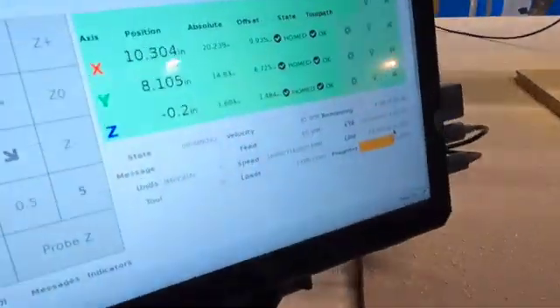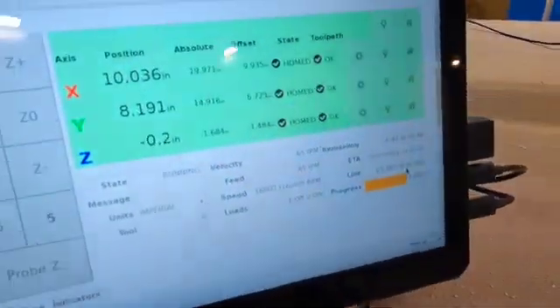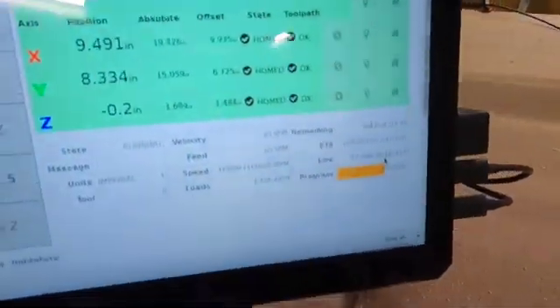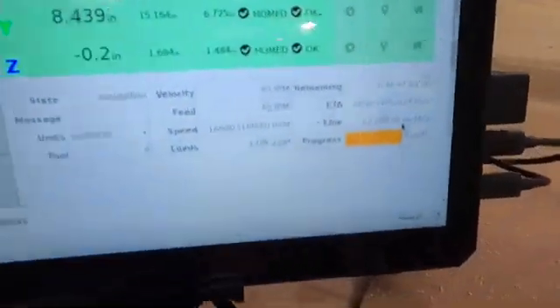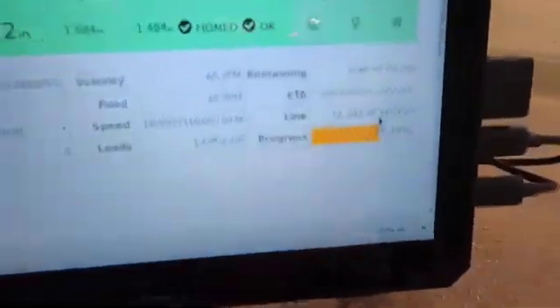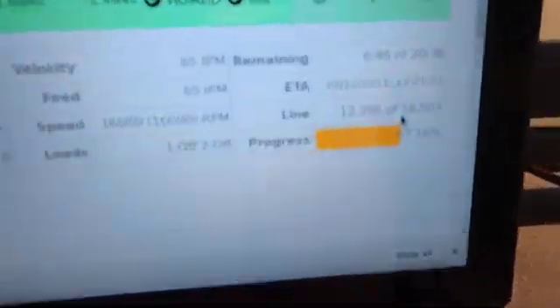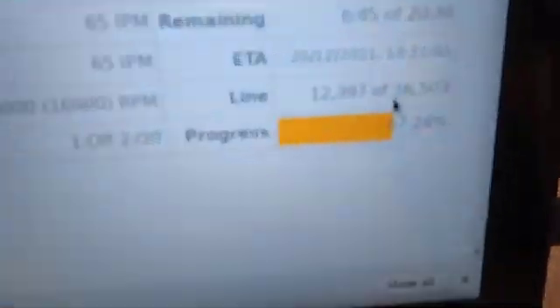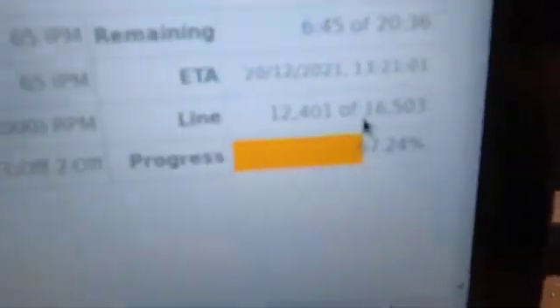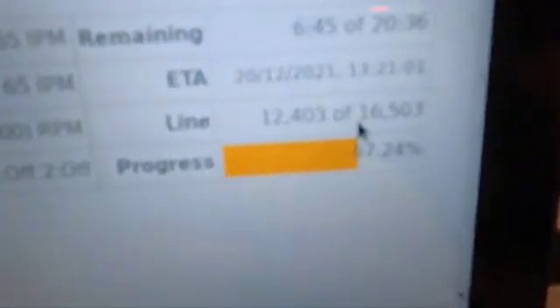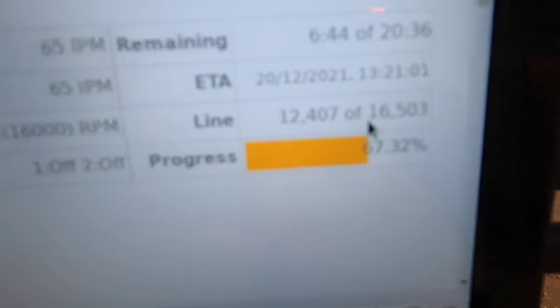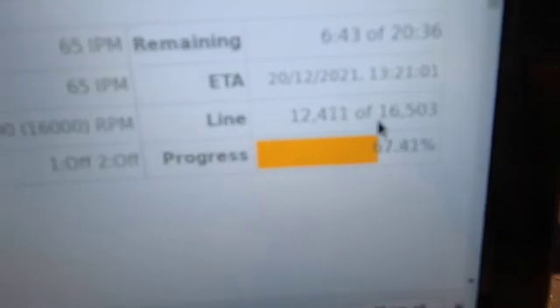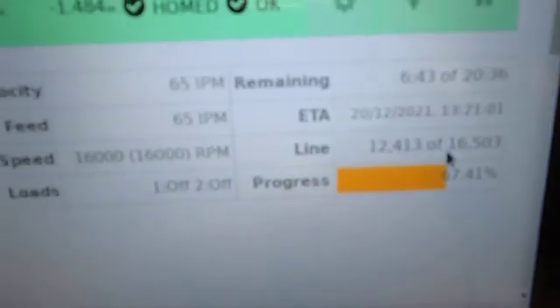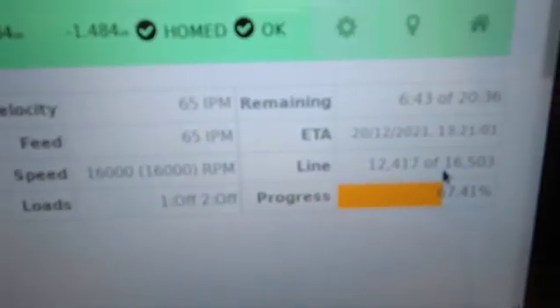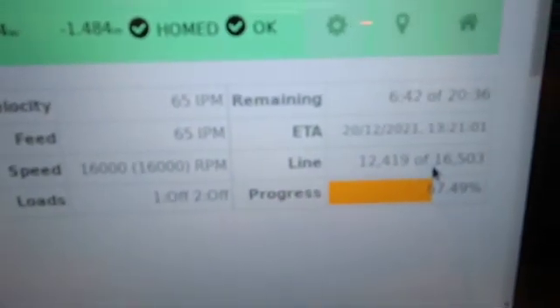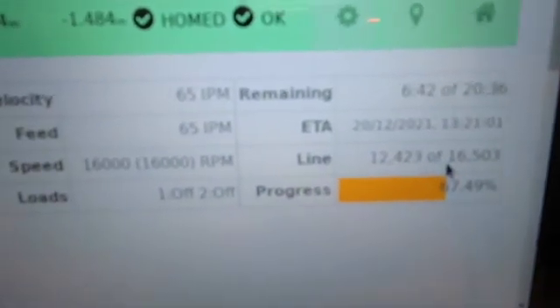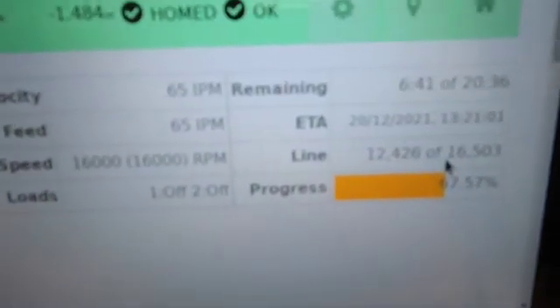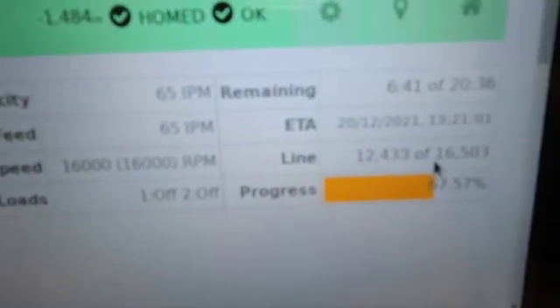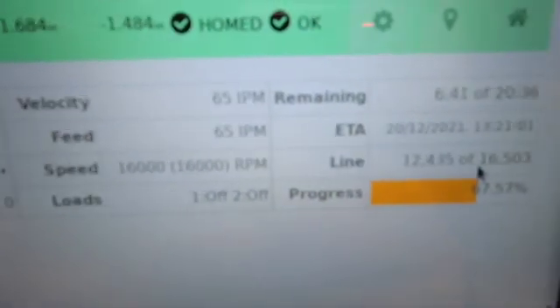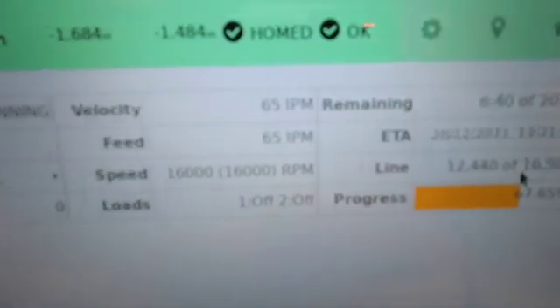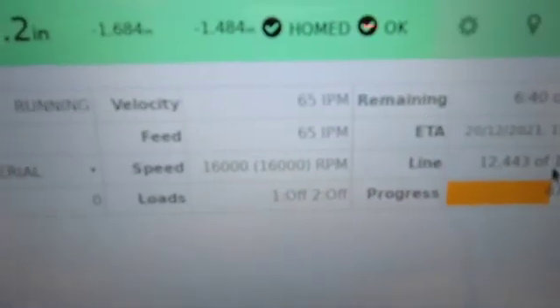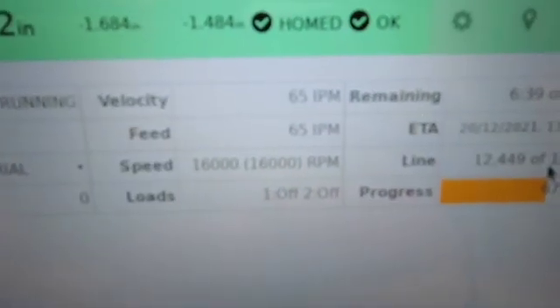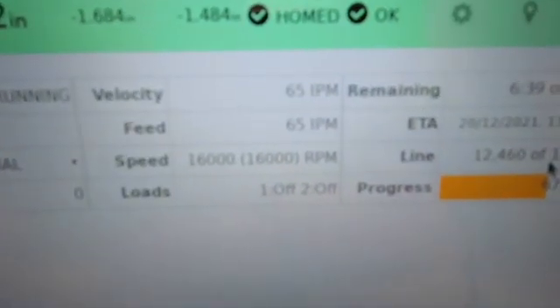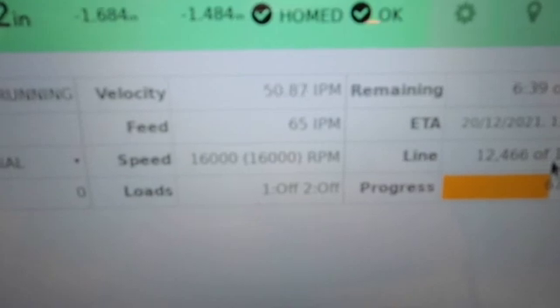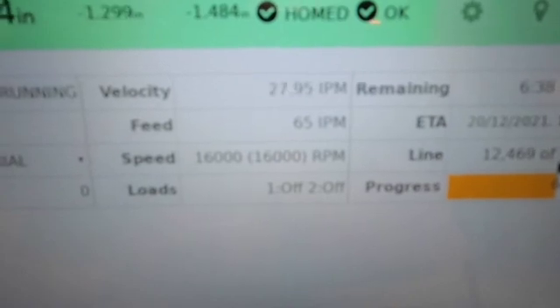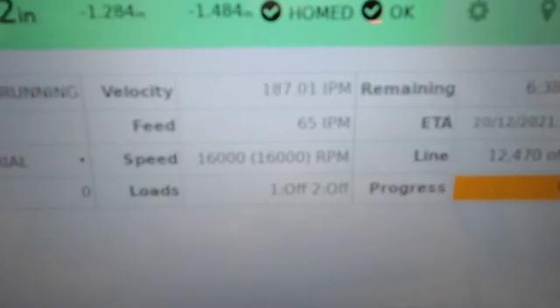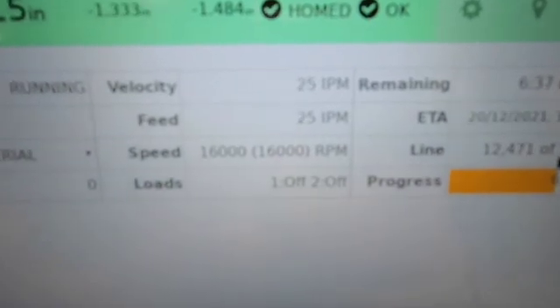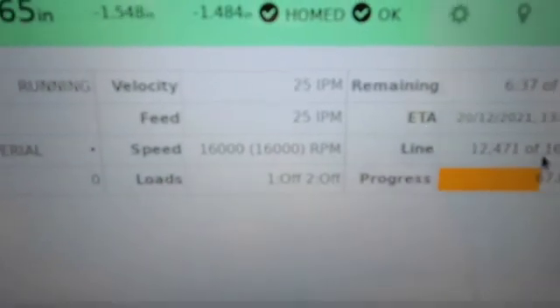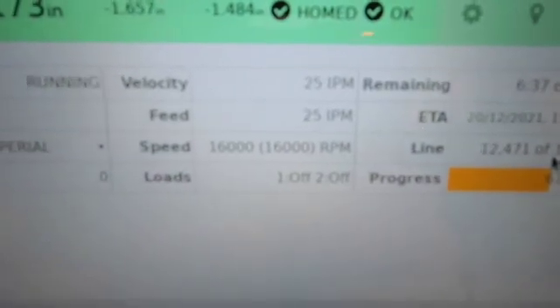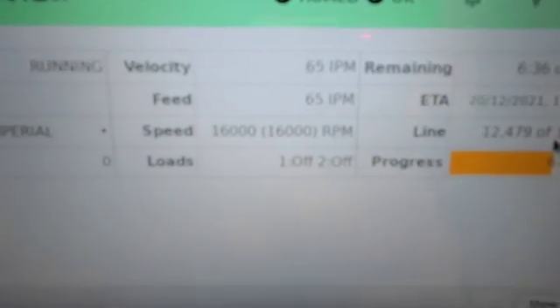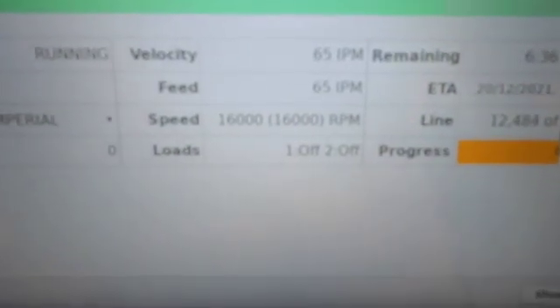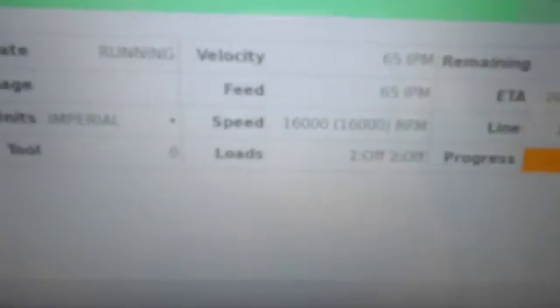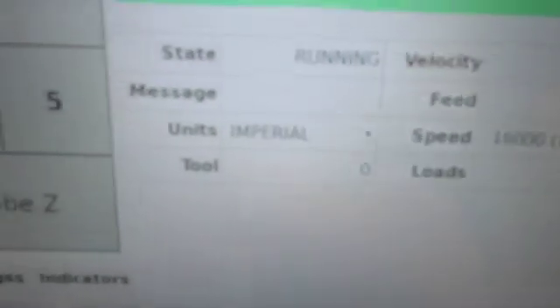This is a quick shot of the information screen. You can see it's about 67% of the way done — the amount of time, the estimated time, the feed rate, the velocity, the spindle speed.